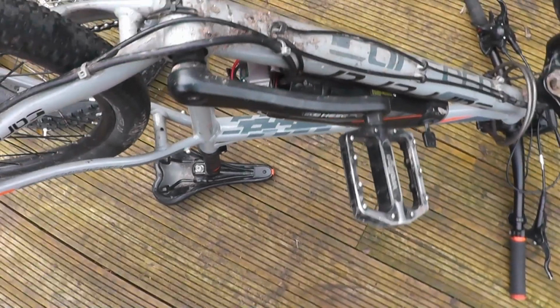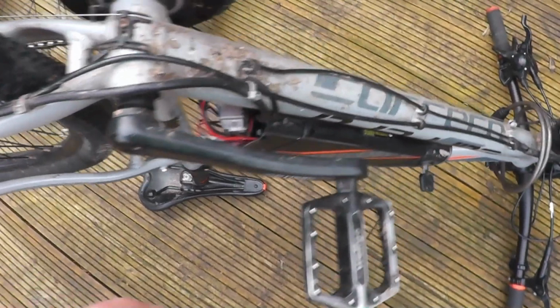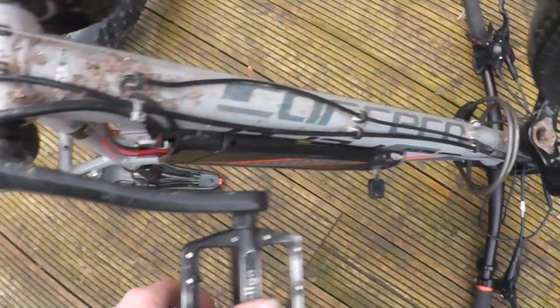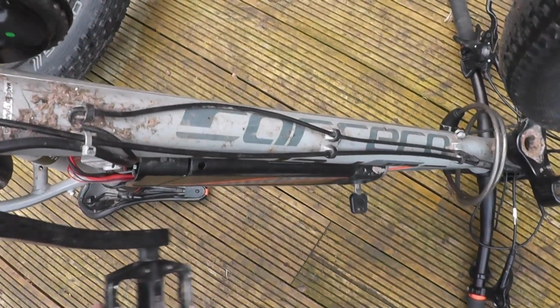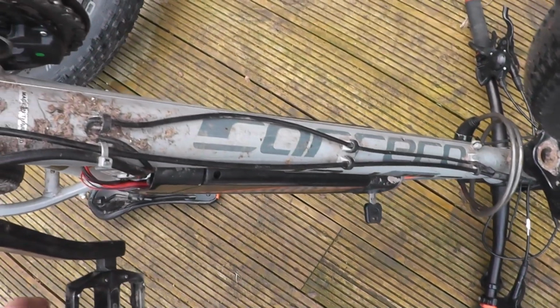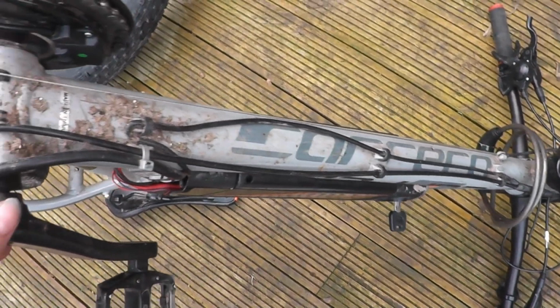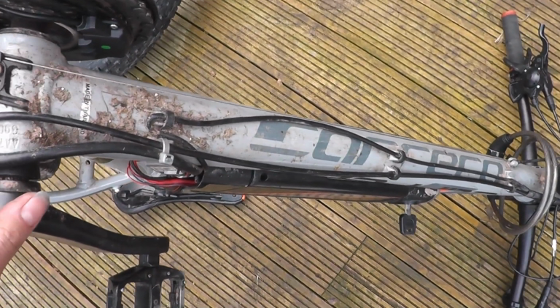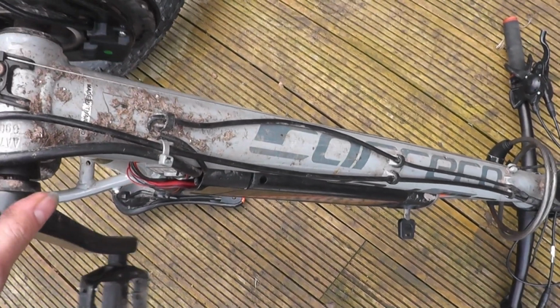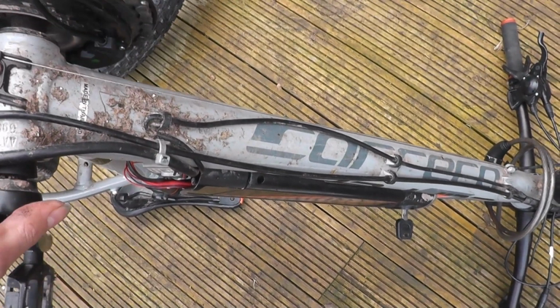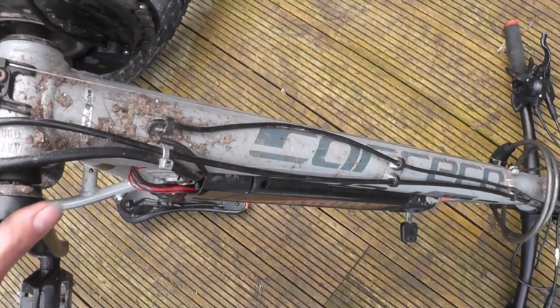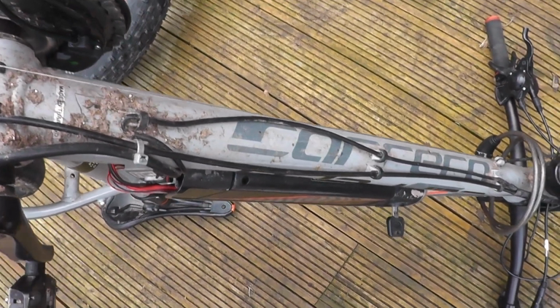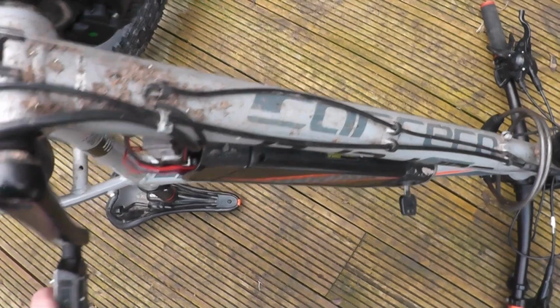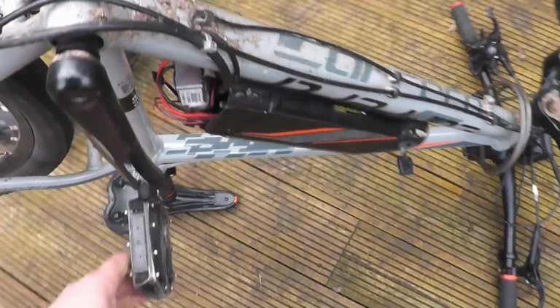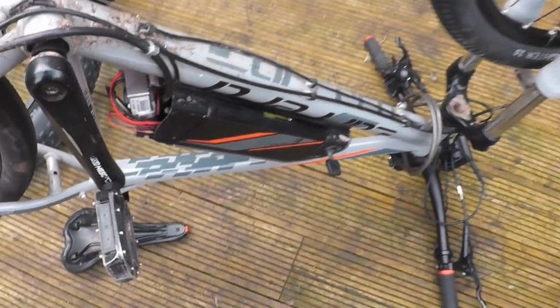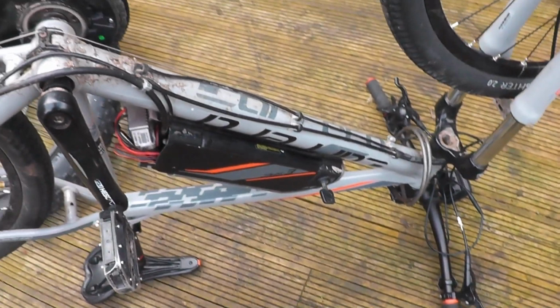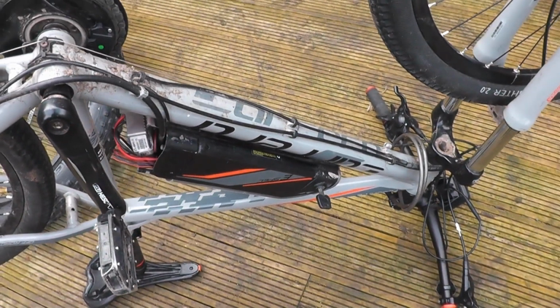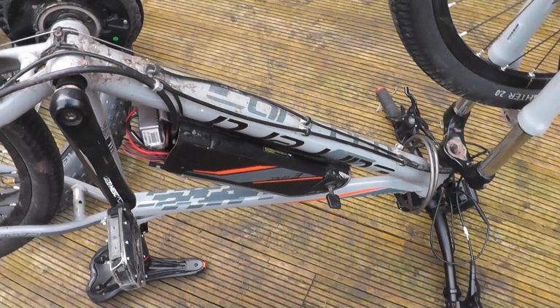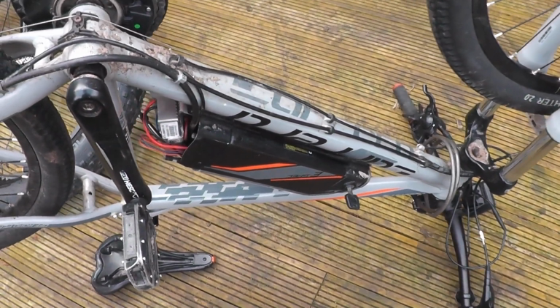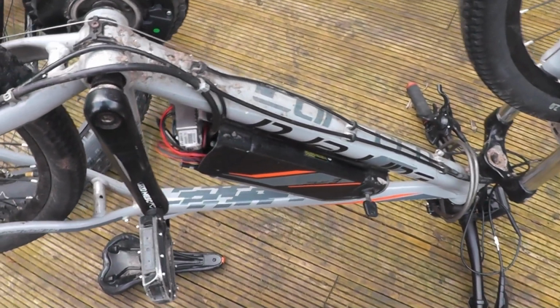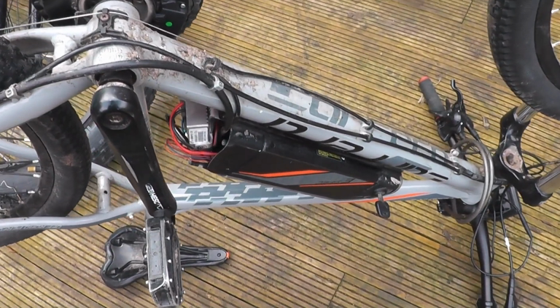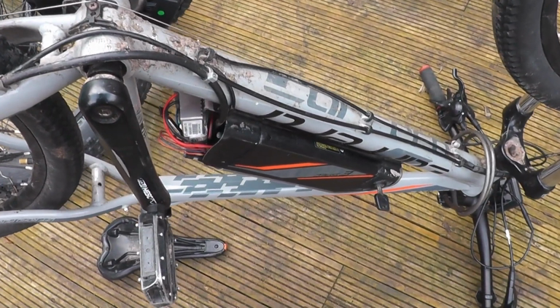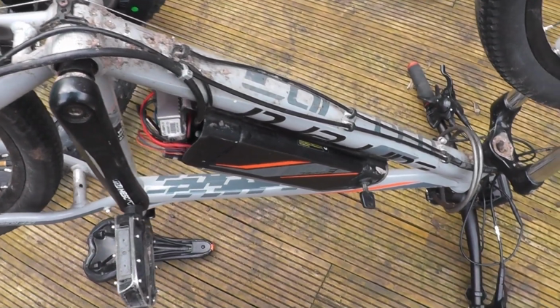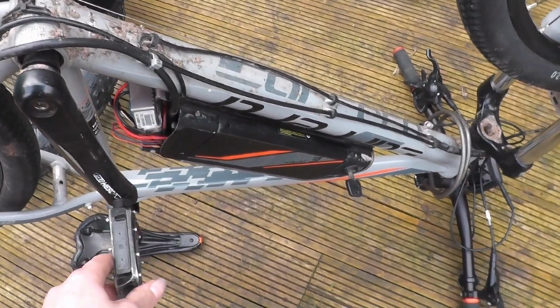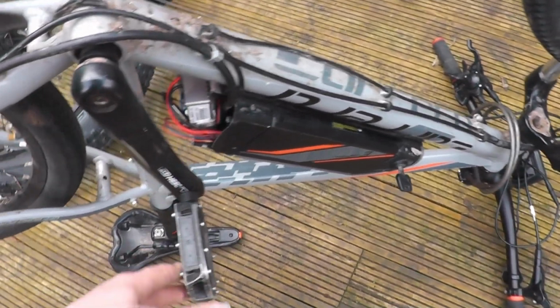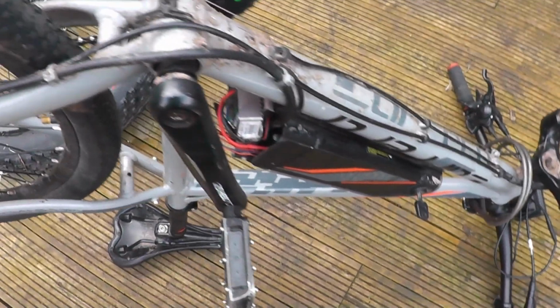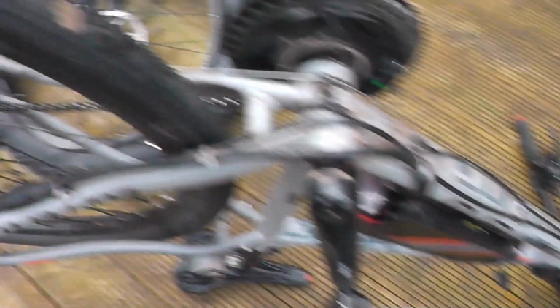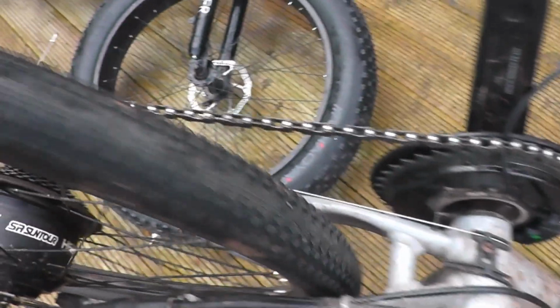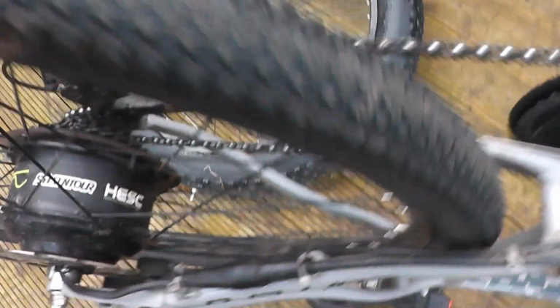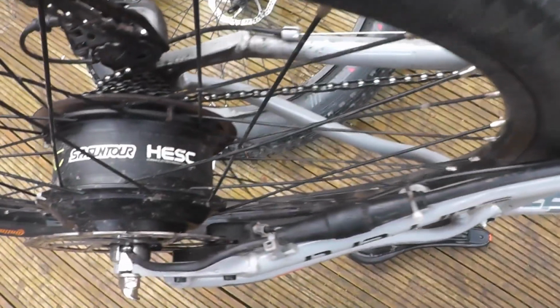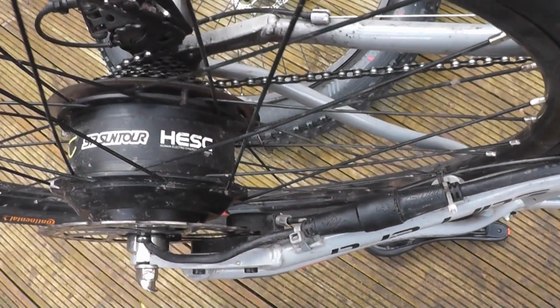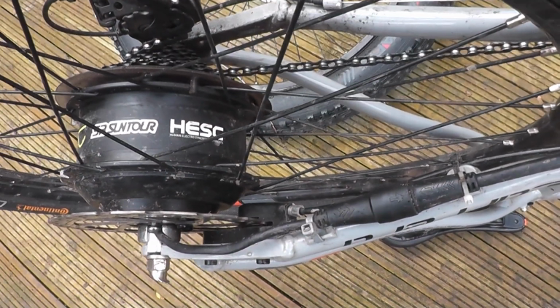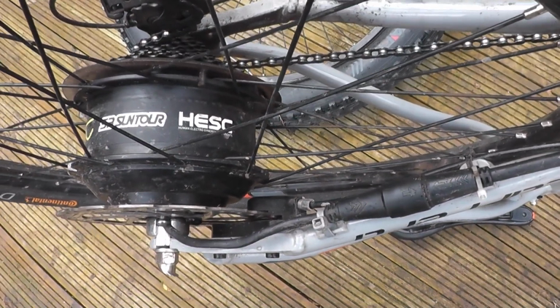This is a Carrera Vulcan electric bike. They also do a Carrera Crossfire. All these Carrera electric bikes use the SR Suntour HESC system.